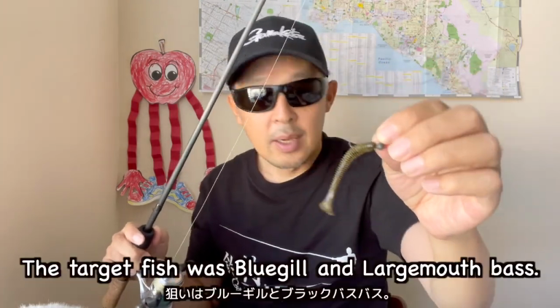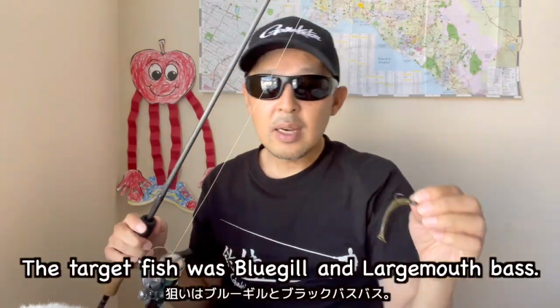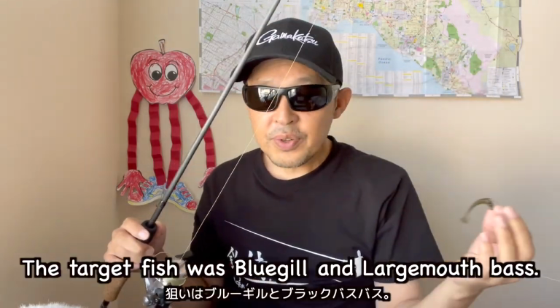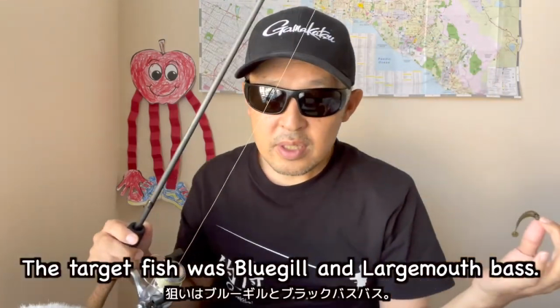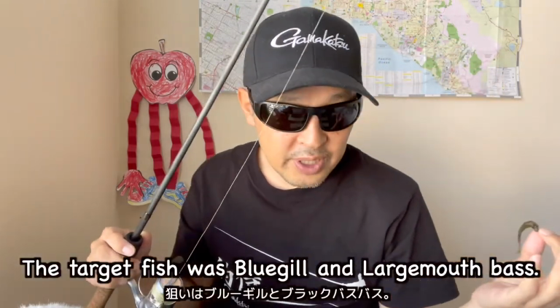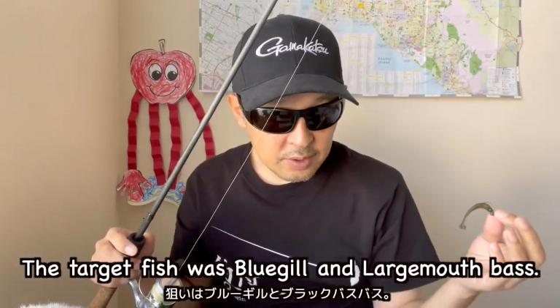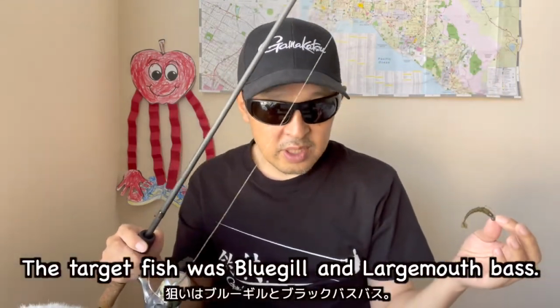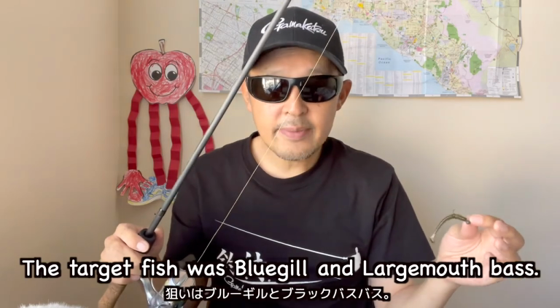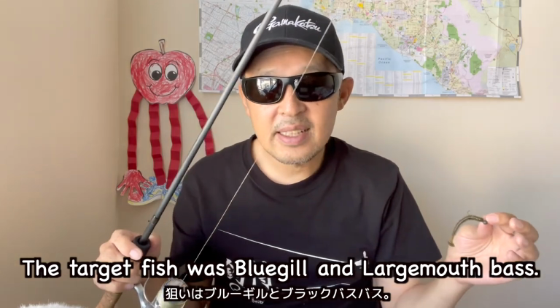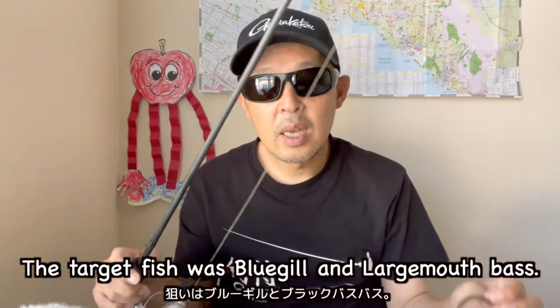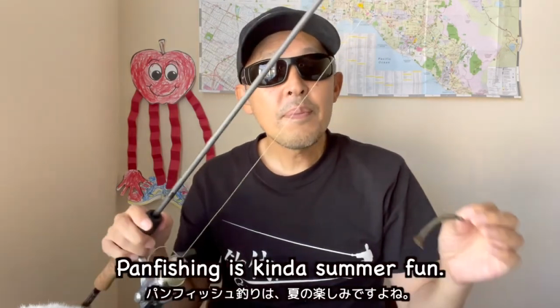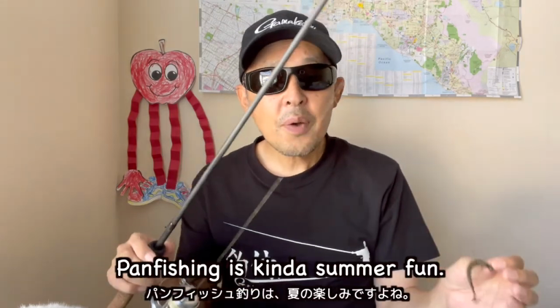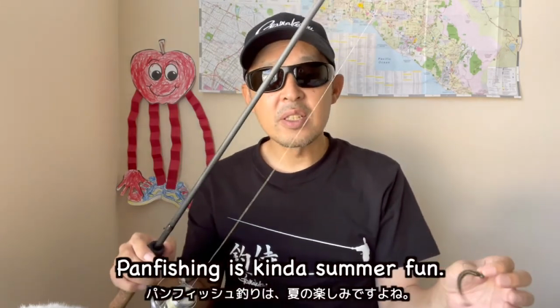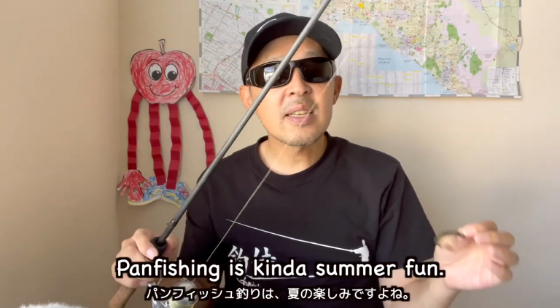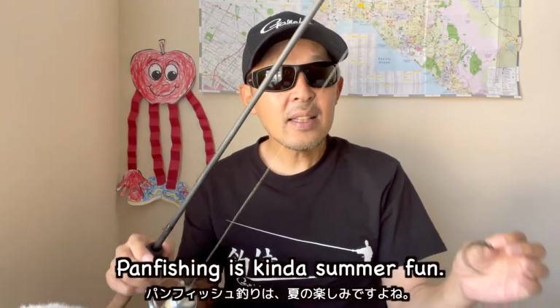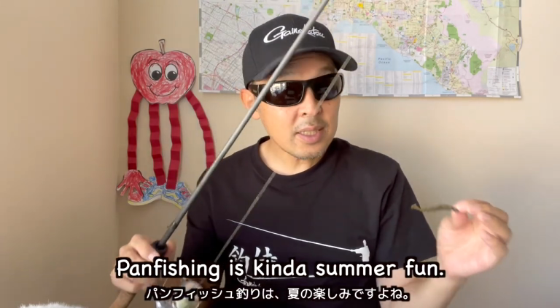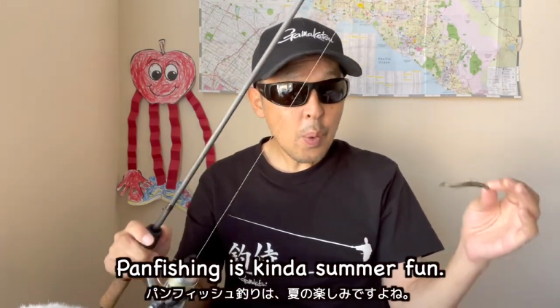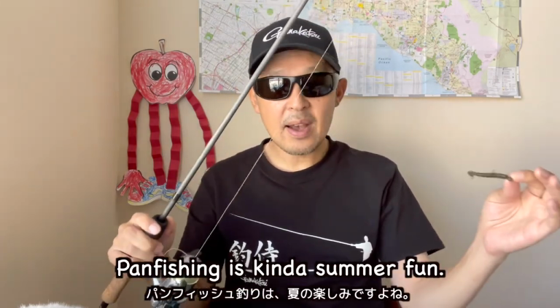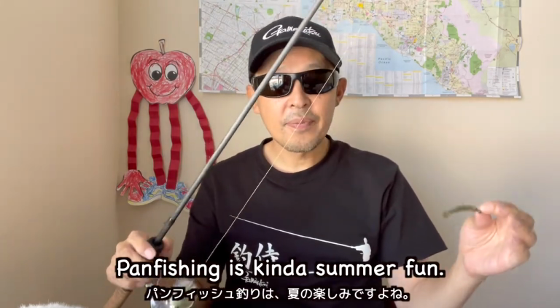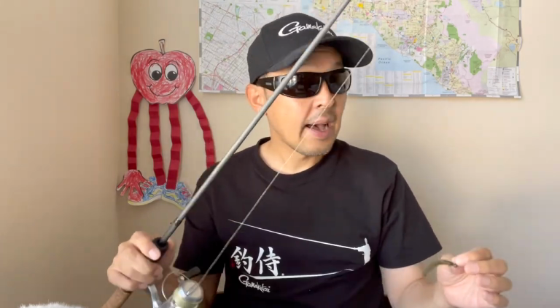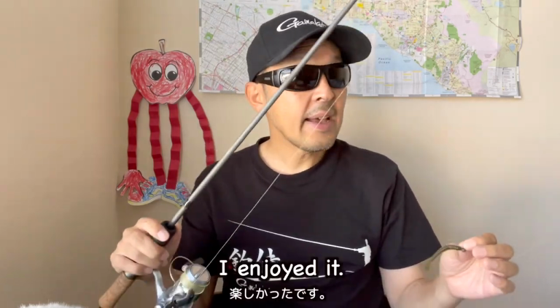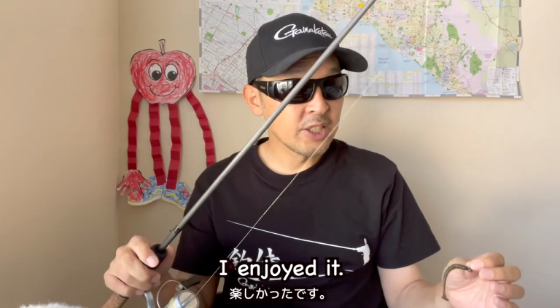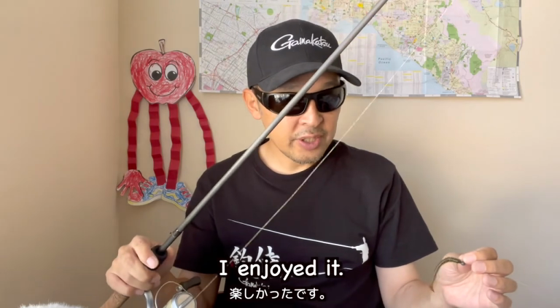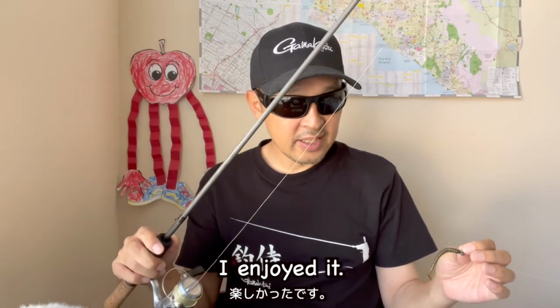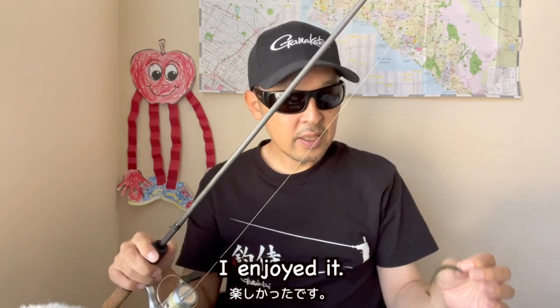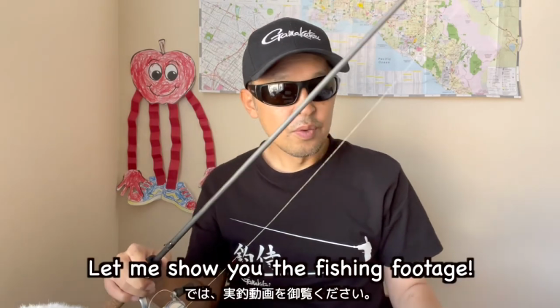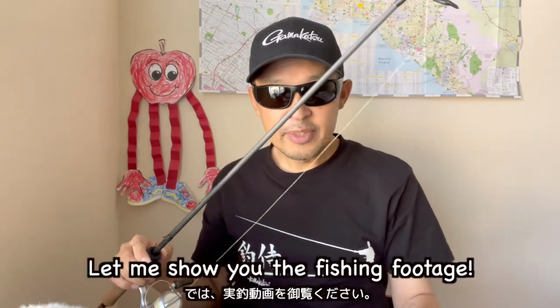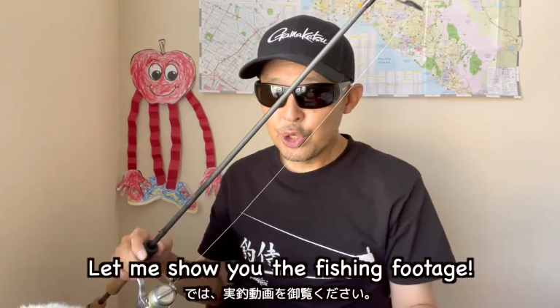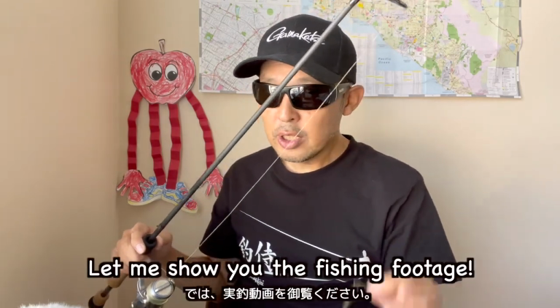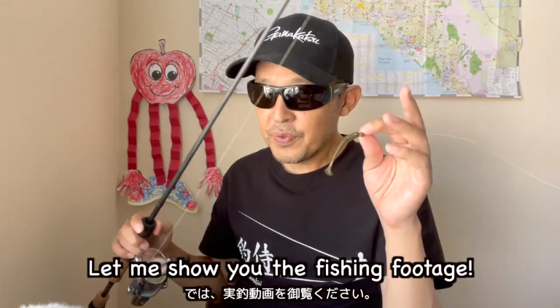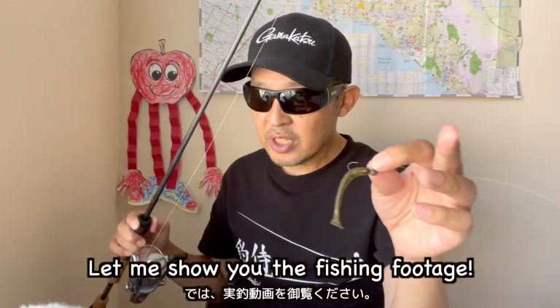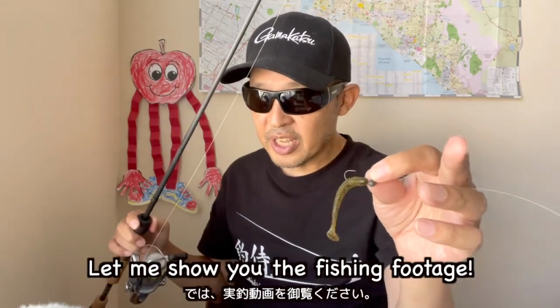The target fish was bluegill and rojima aspas. Pan fishing is kinda summer fun. I enjoyed it. Let me show you the fishing footage.